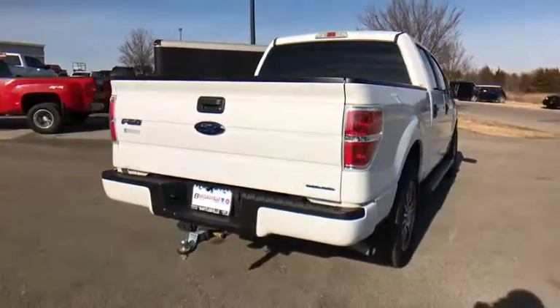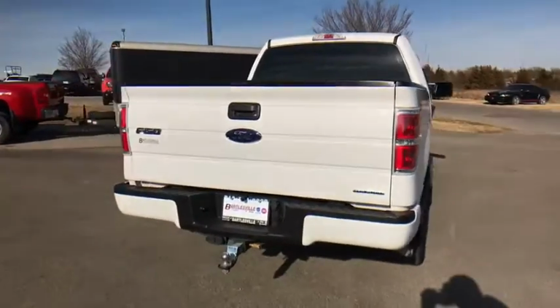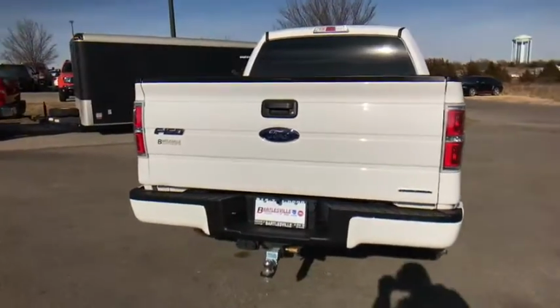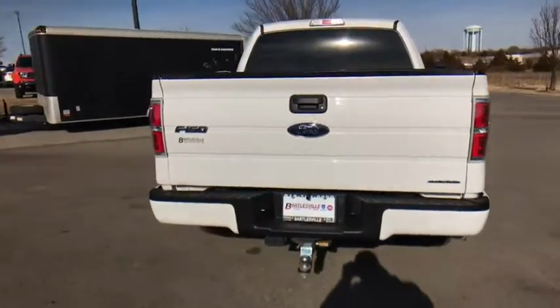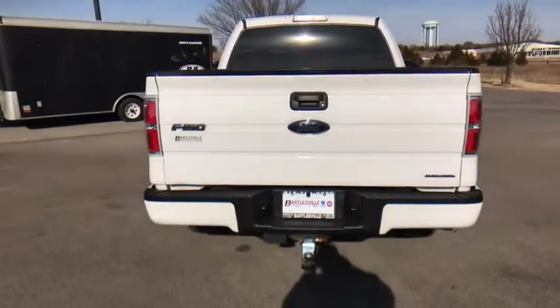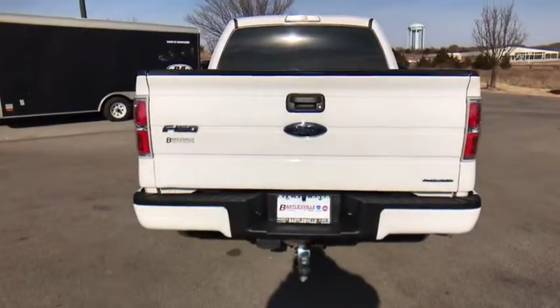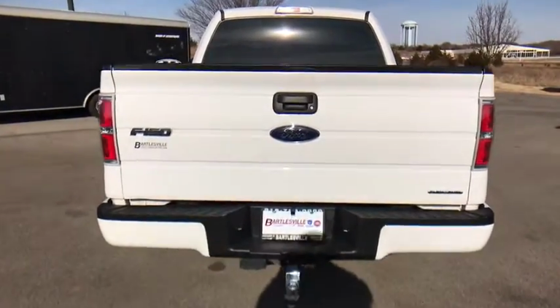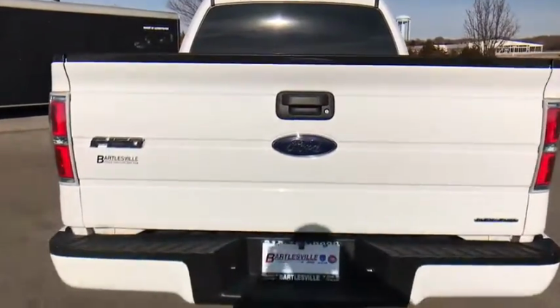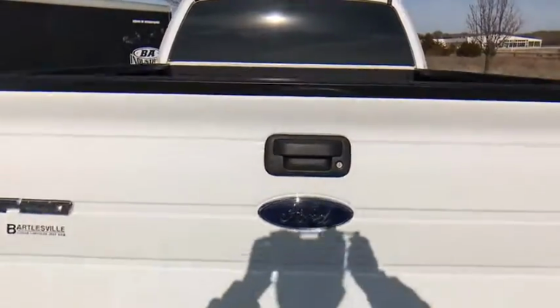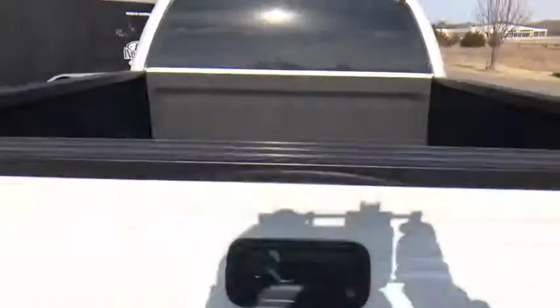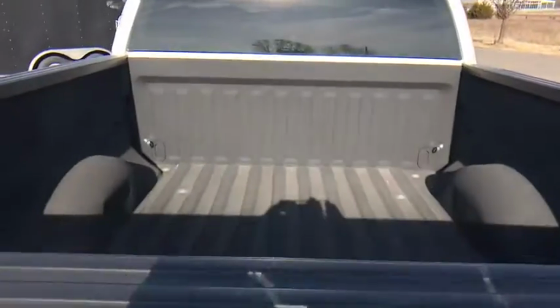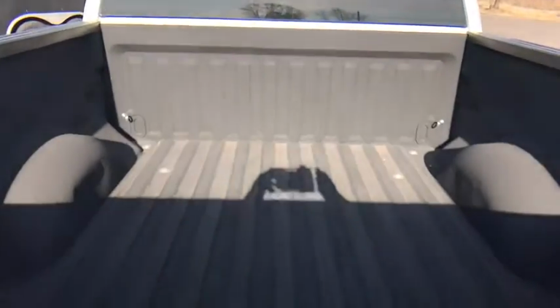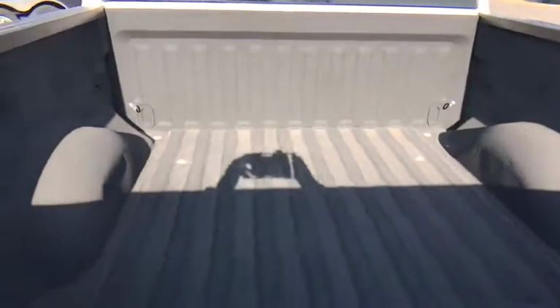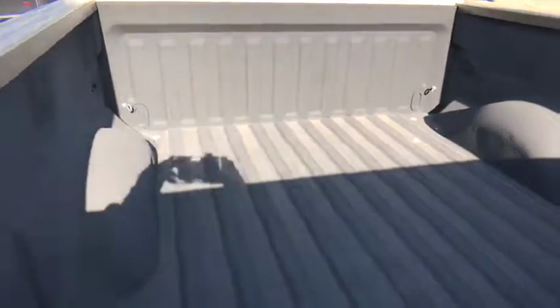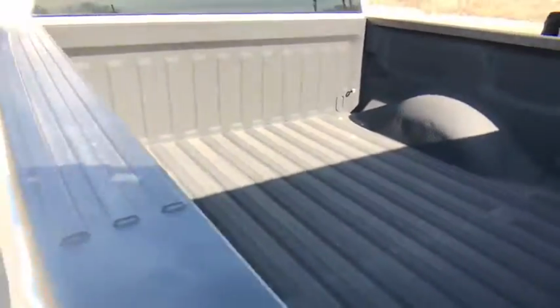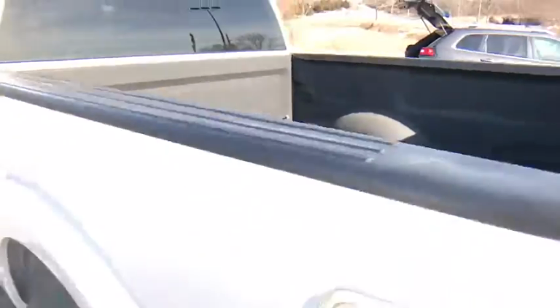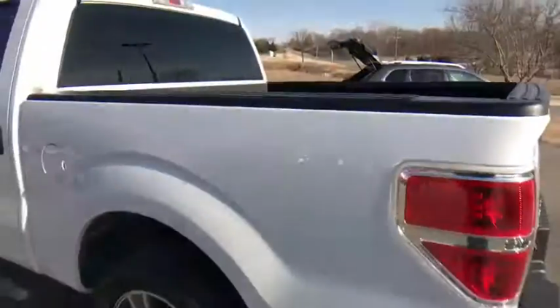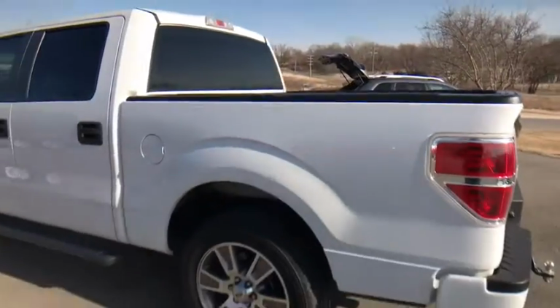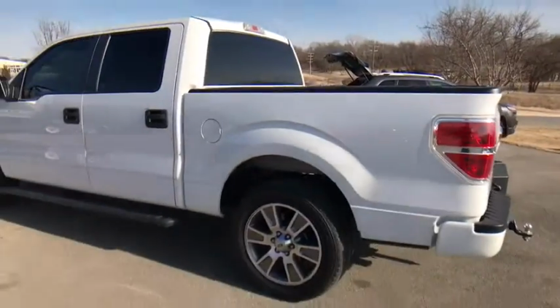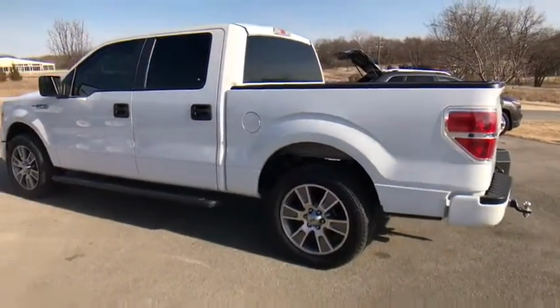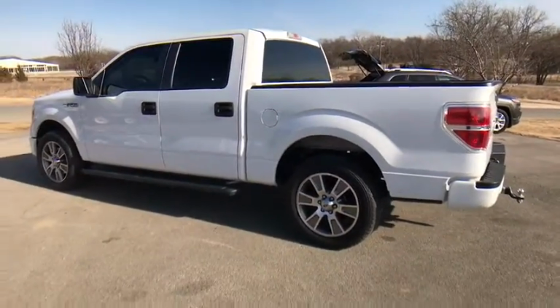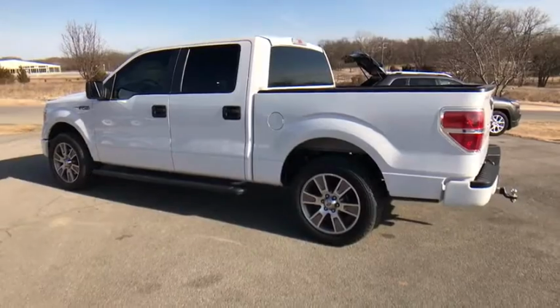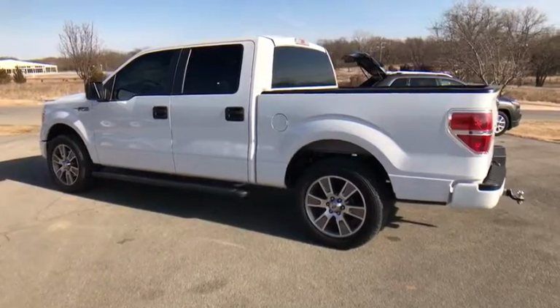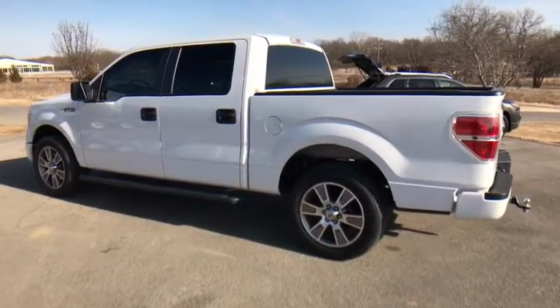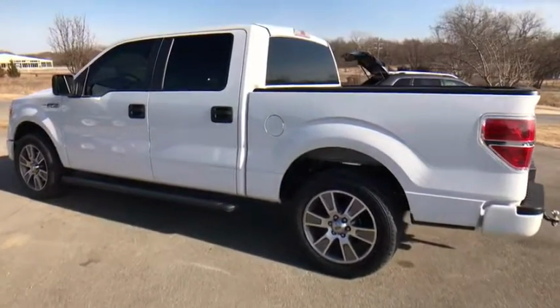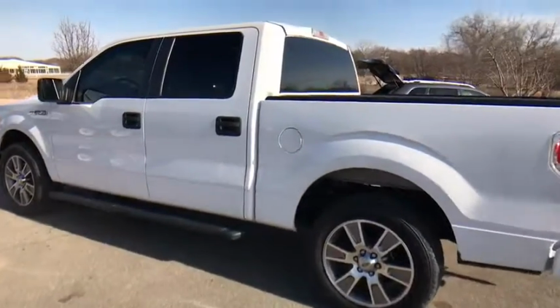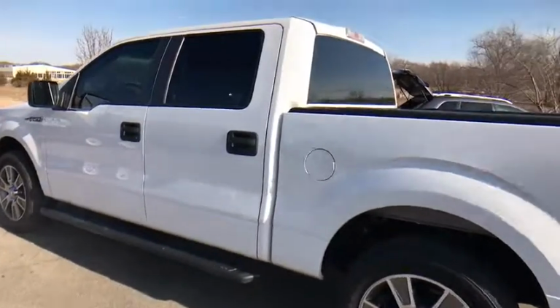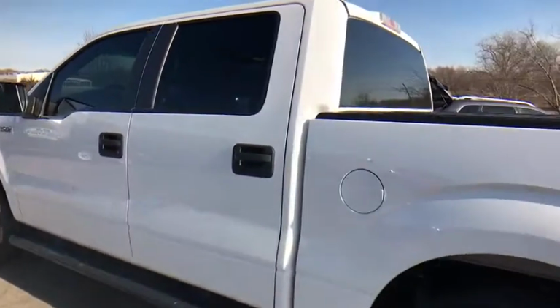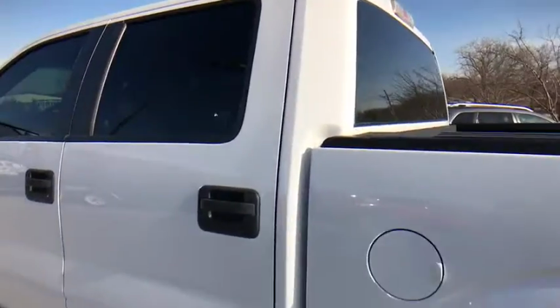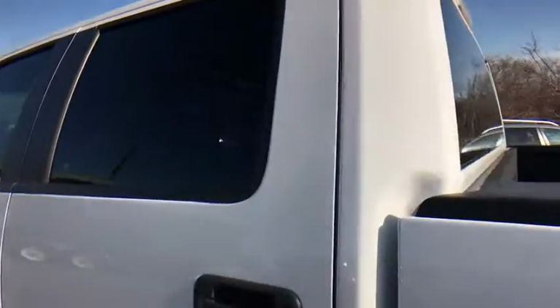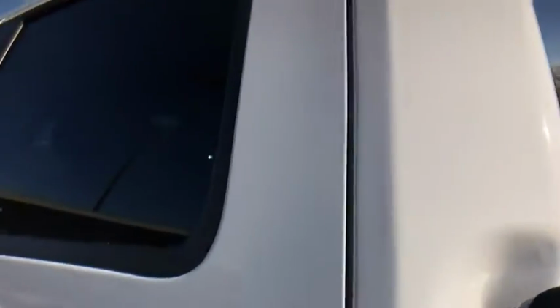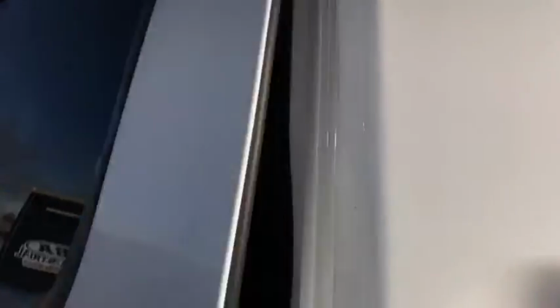Keyless entry, Bluetooth, power steering, driver lumbar, adjustable steering wheel, cruise control, front floor mats, four-wheel disc brakes, ABS four-wheel, aluminum wheels, AM-FM stereo radio, auto-off headlights.